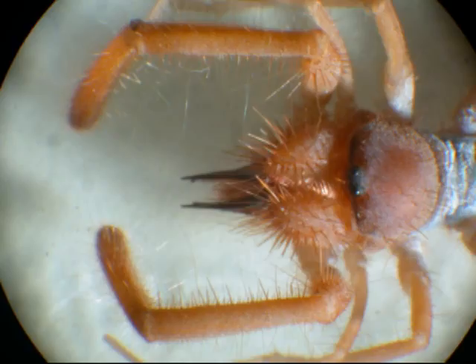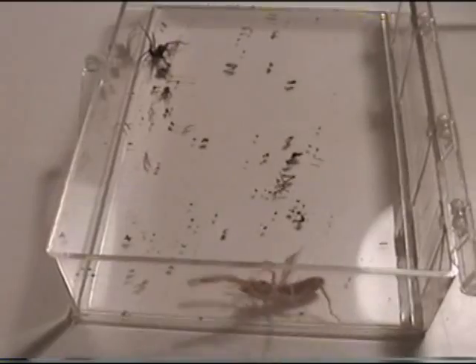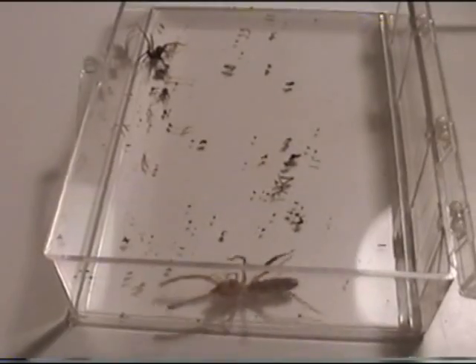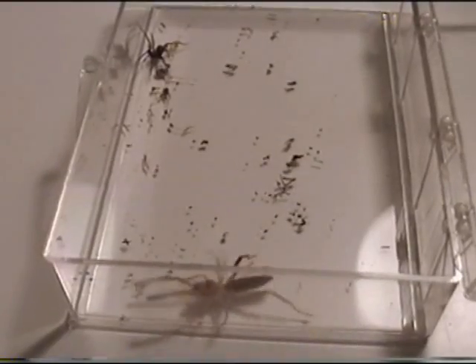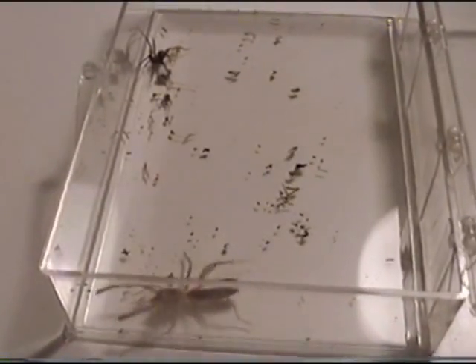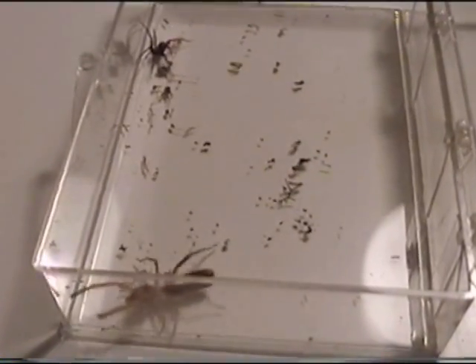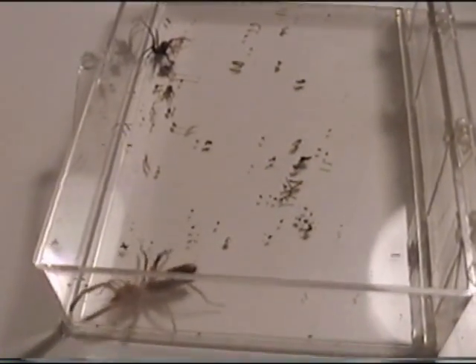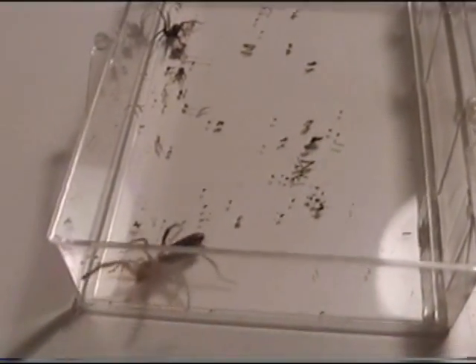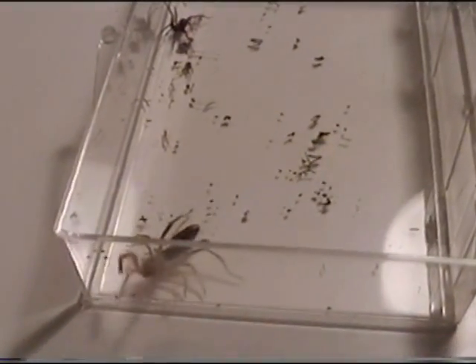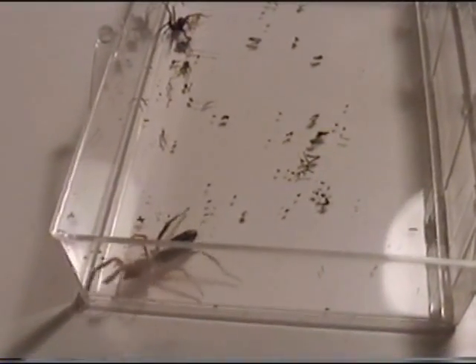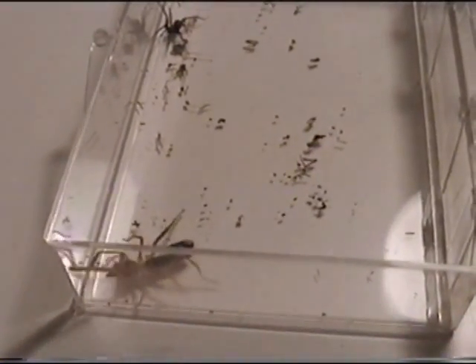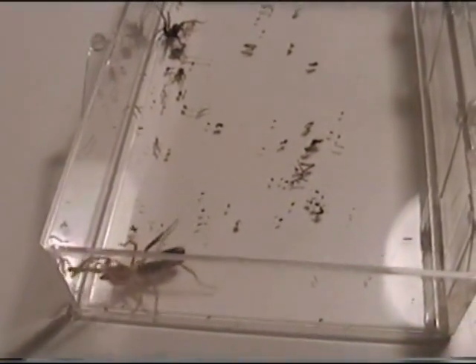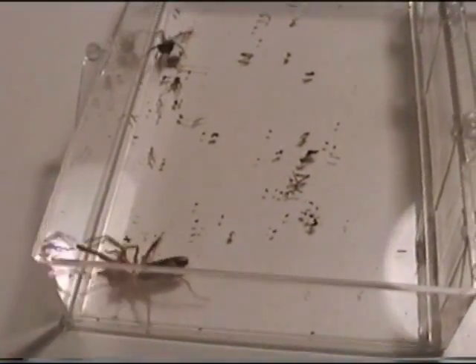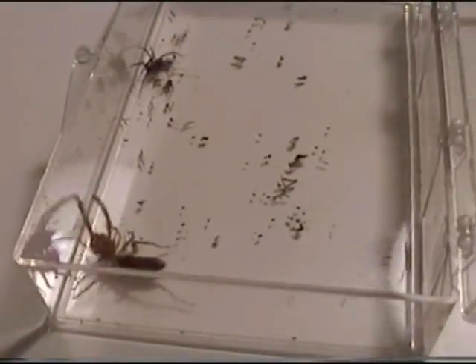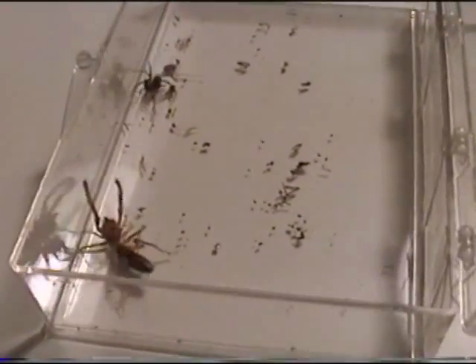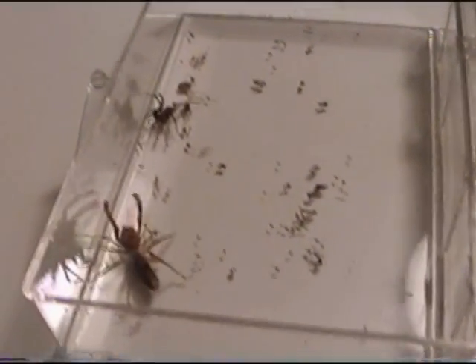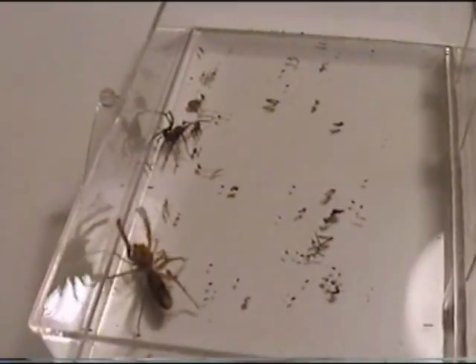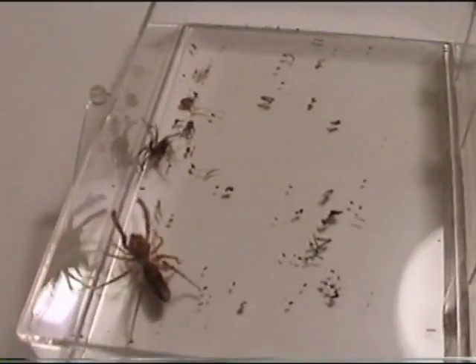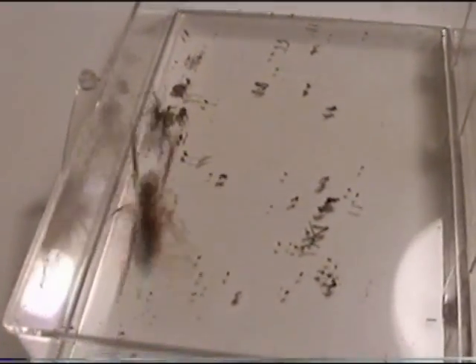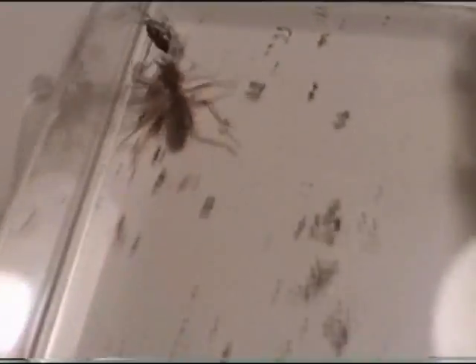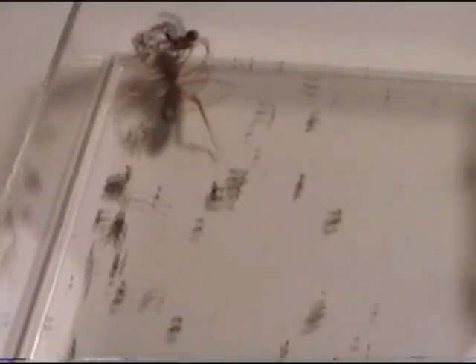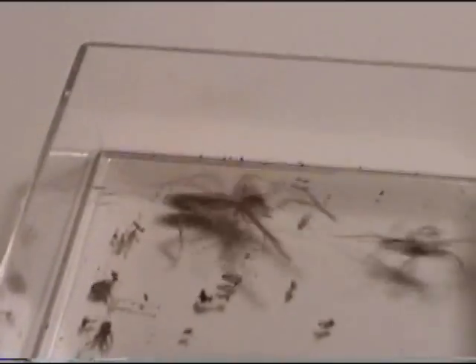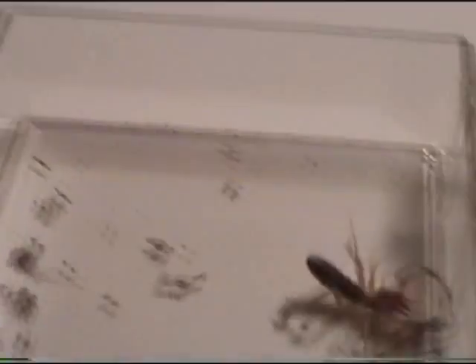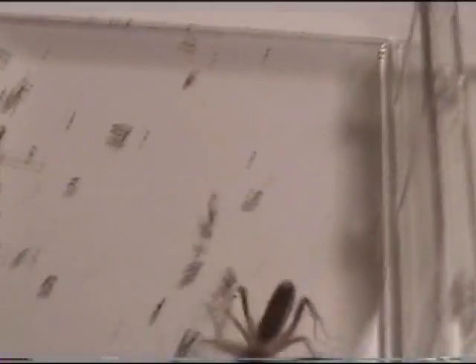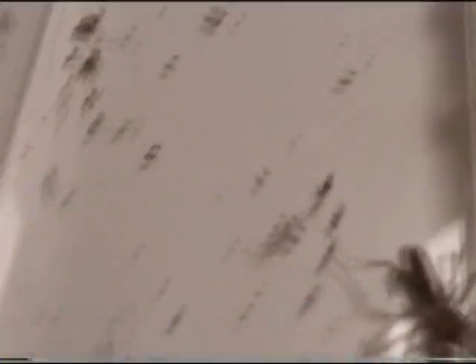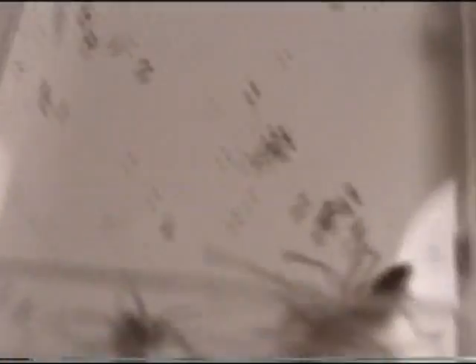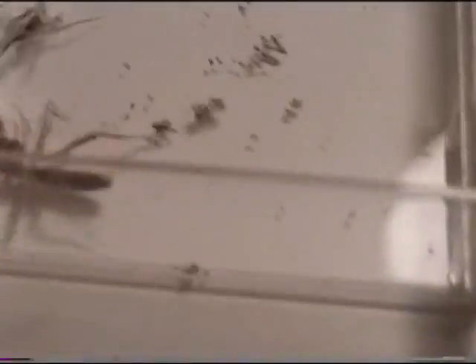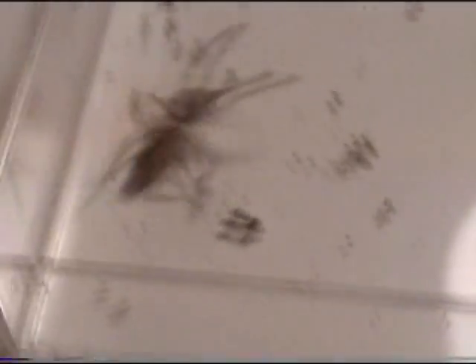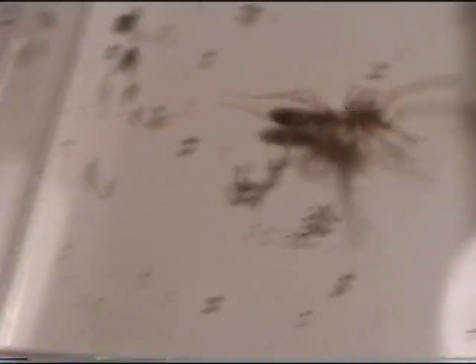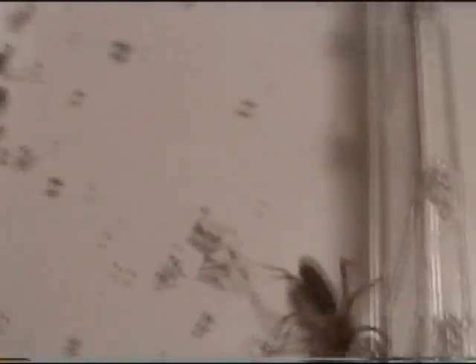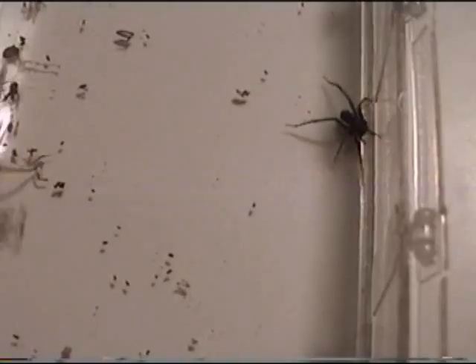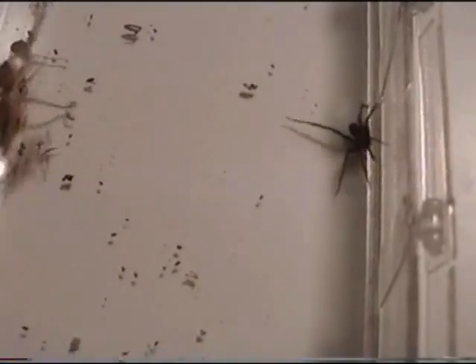Camel spiders are extremely fast and very aggressive. While they are not poisonous, these animals can nonetheless inflict a painful bite, so use caution.